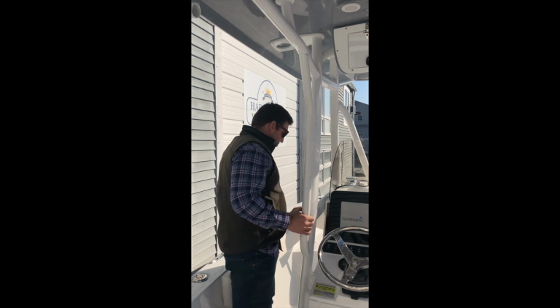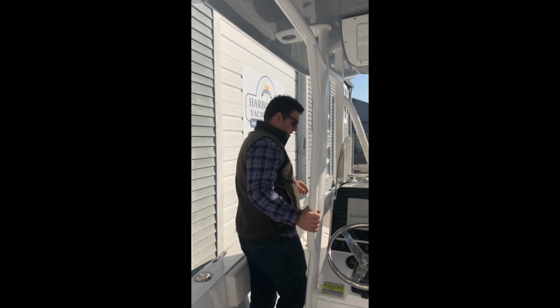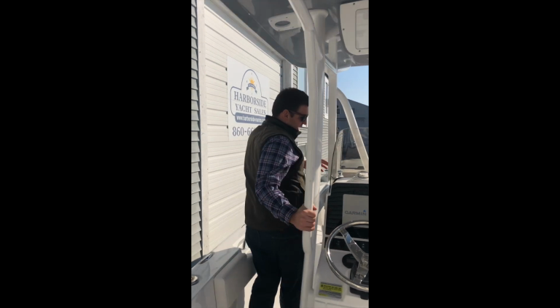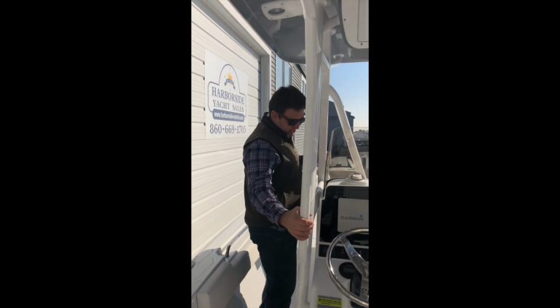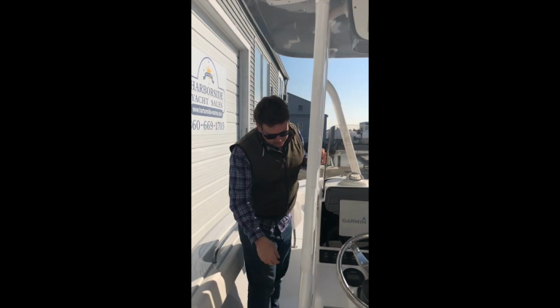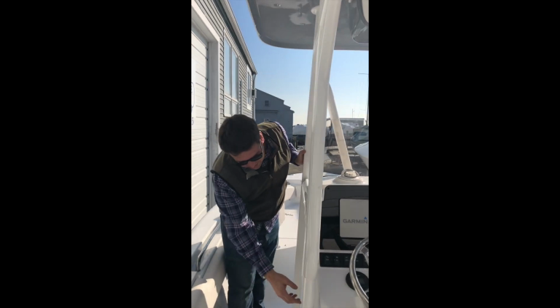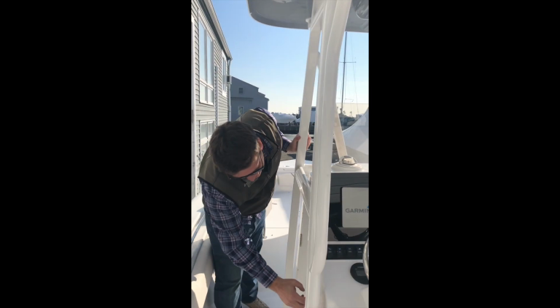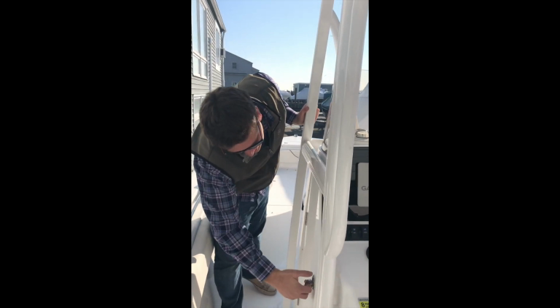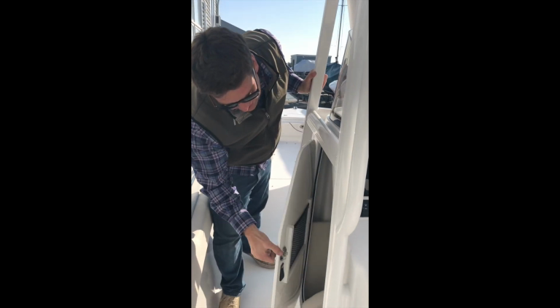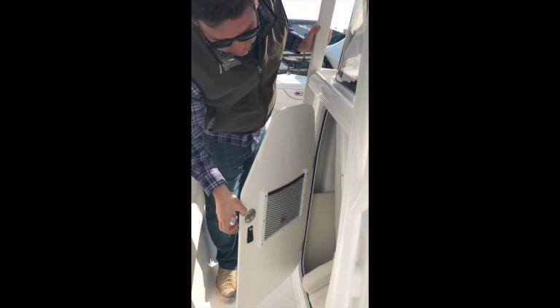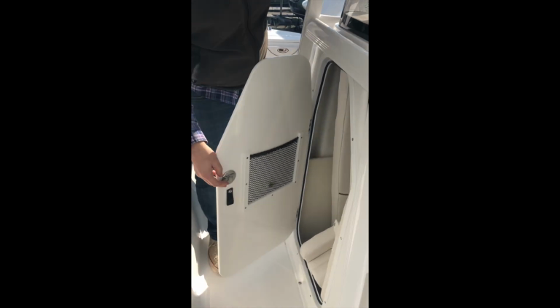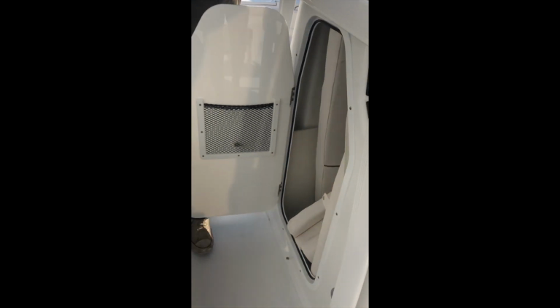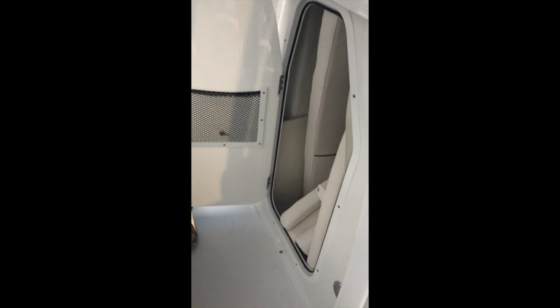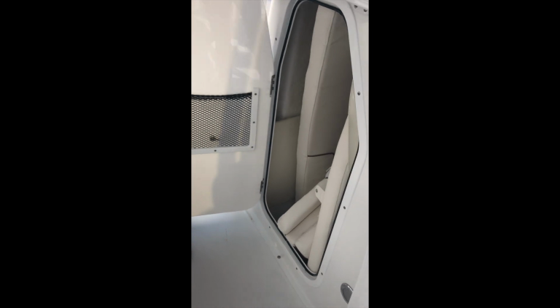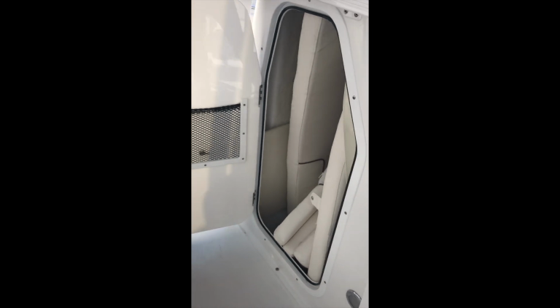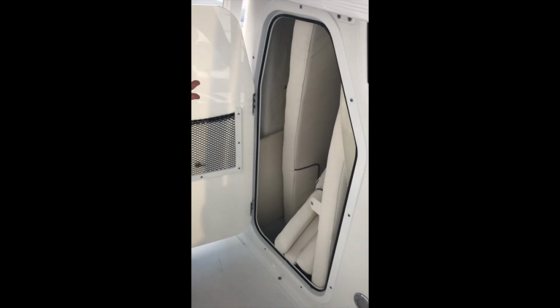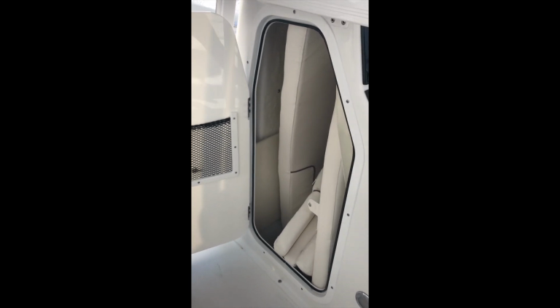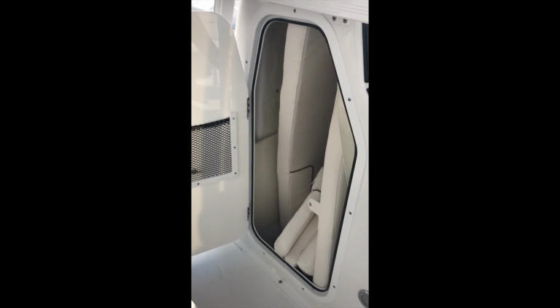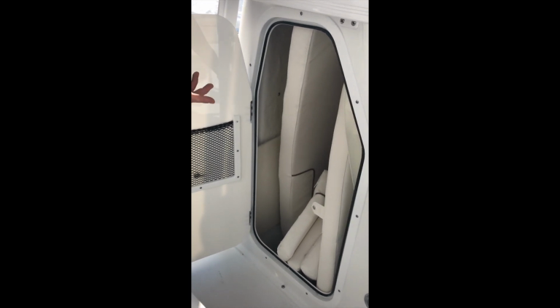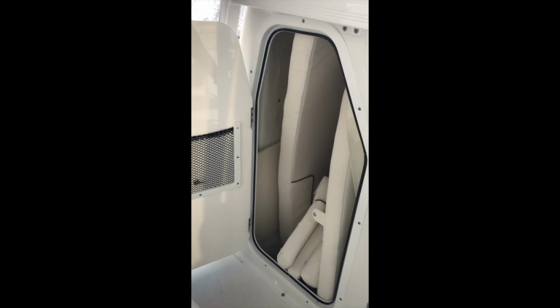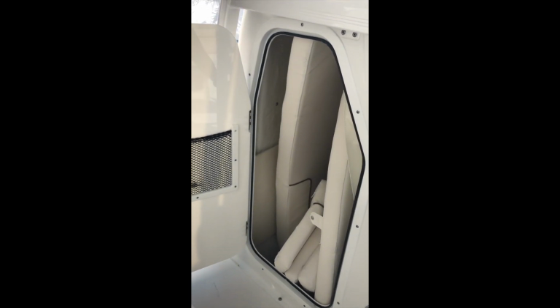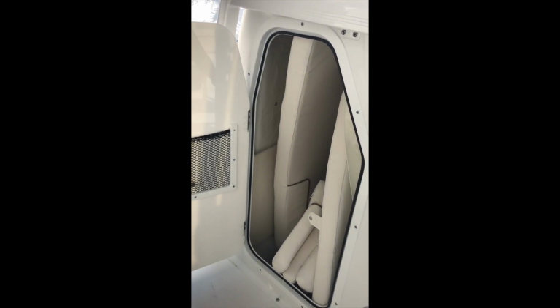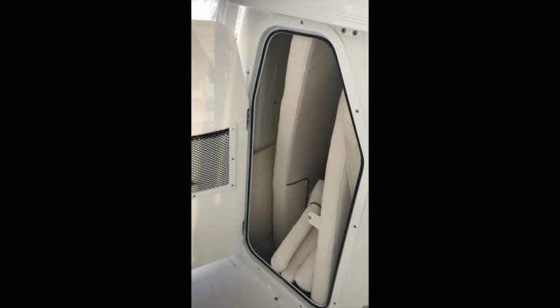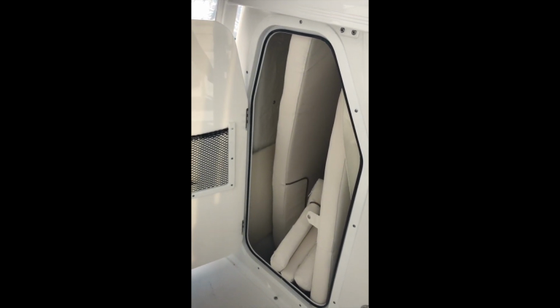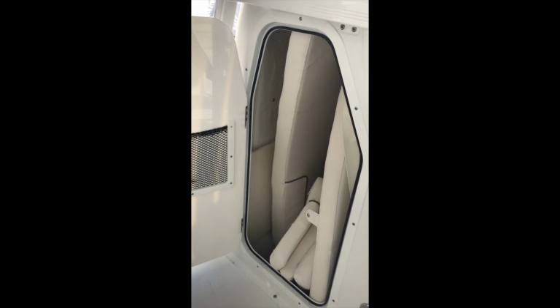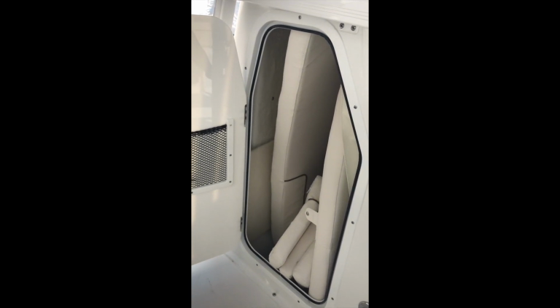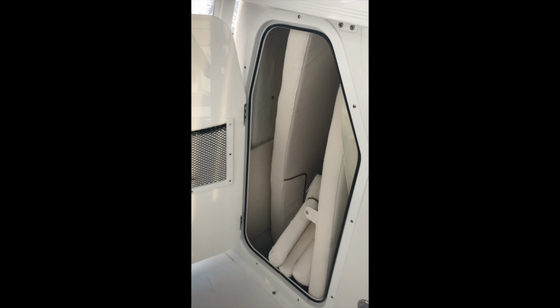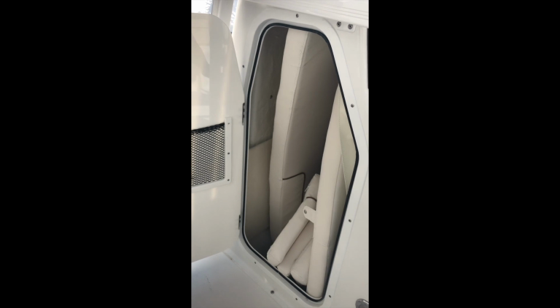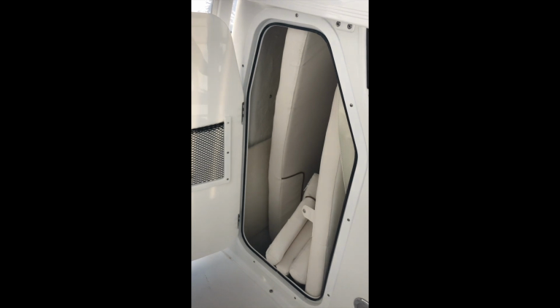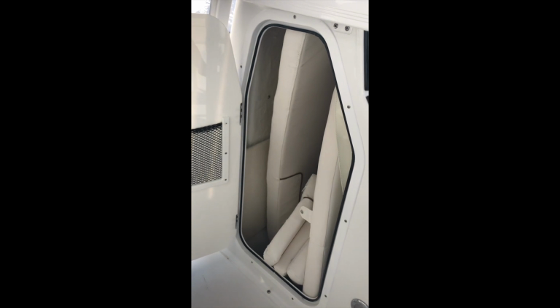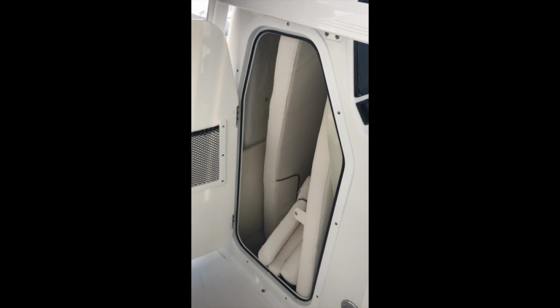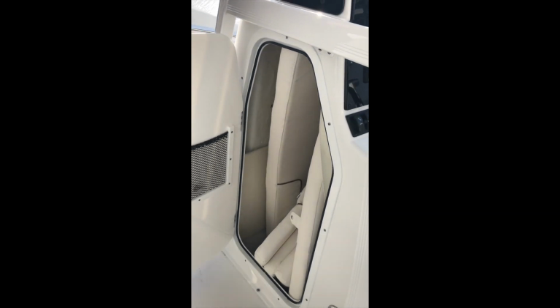Moving up along the side here we have the head area. It's currently full of cushions, but there is room for a port-a-potty in there, so if you're out with a wife and kids it makes the boat a lot more civilized.